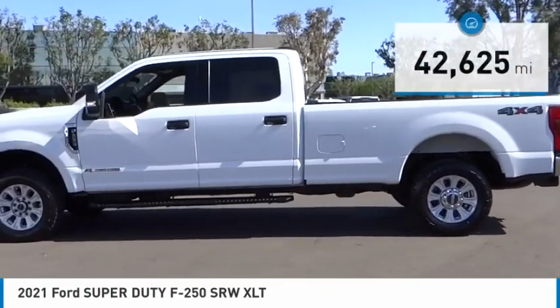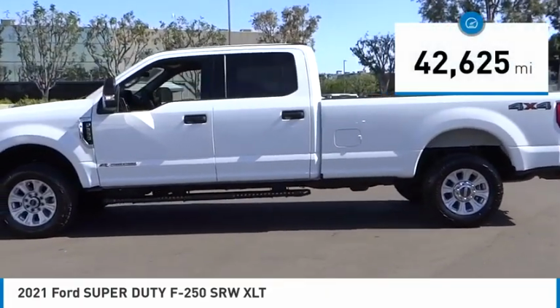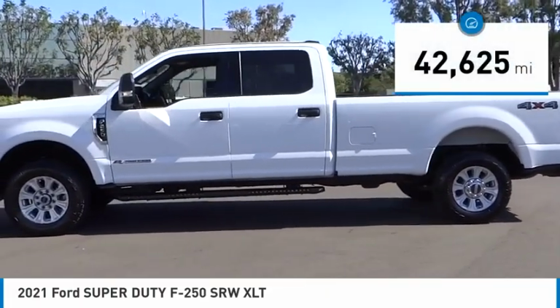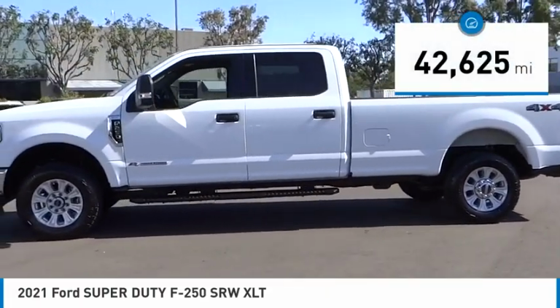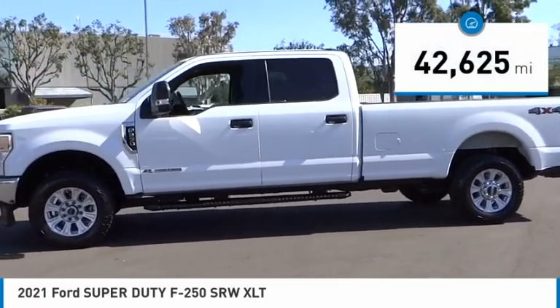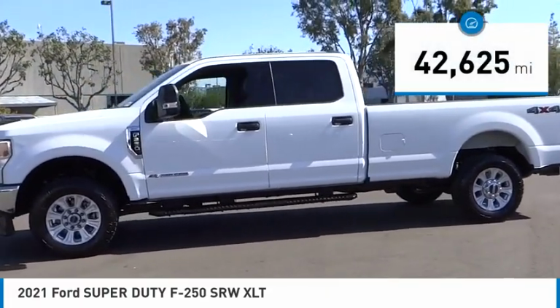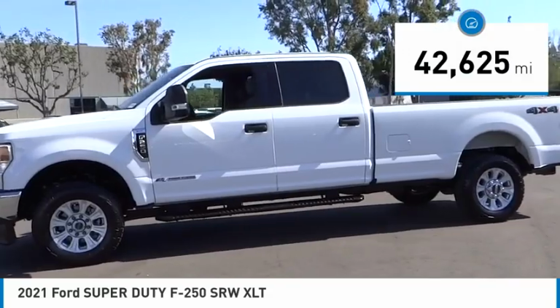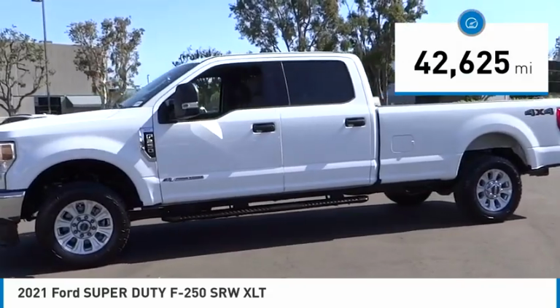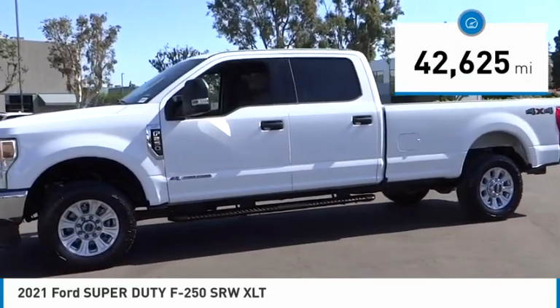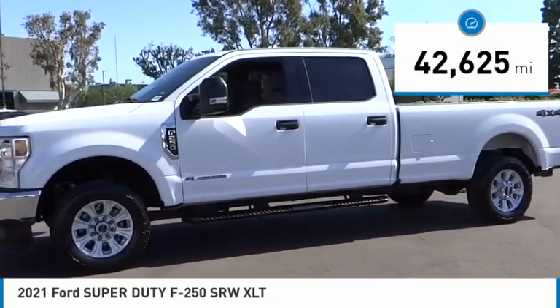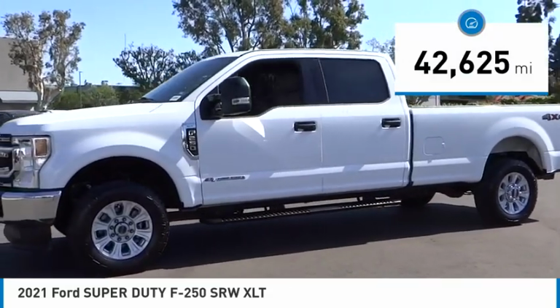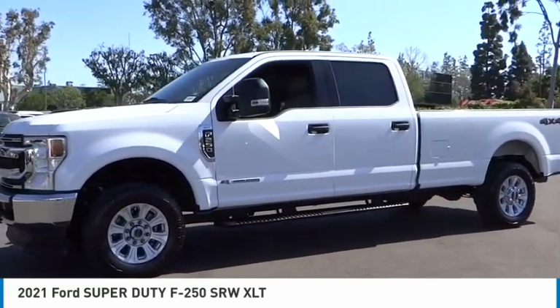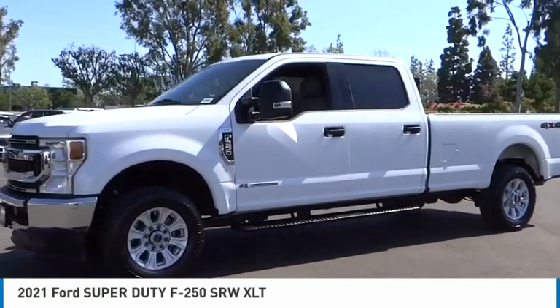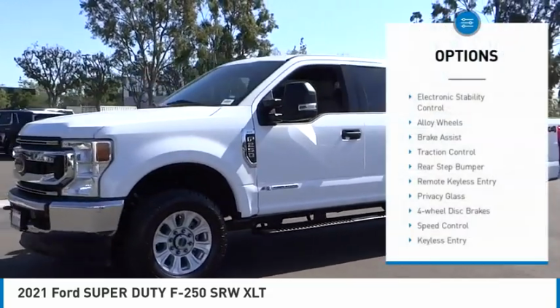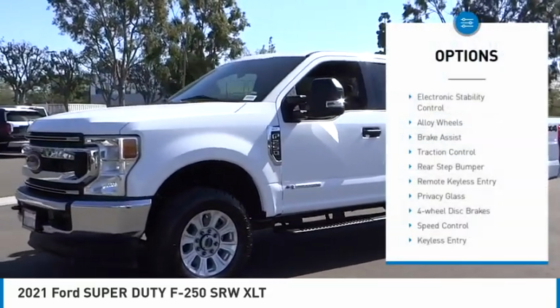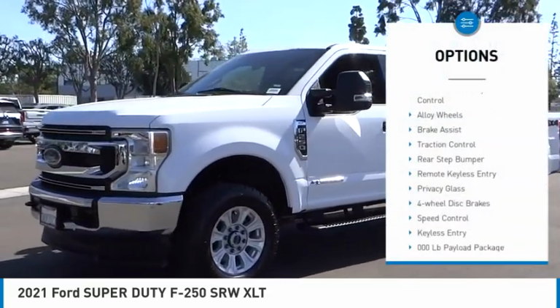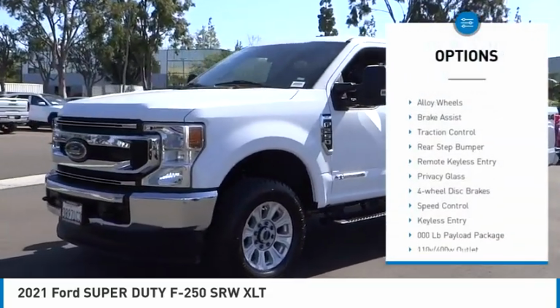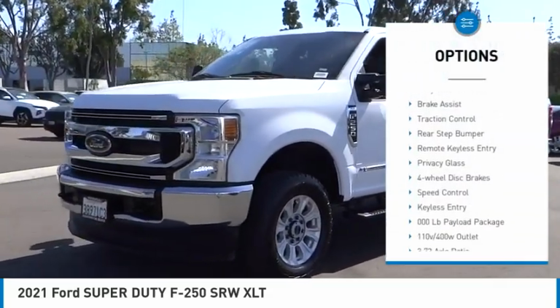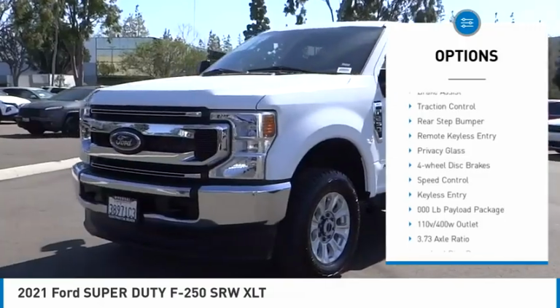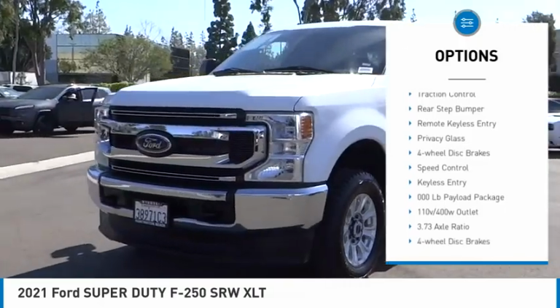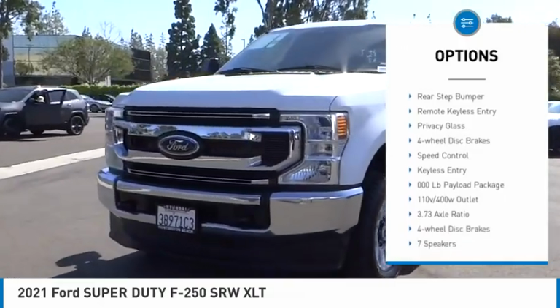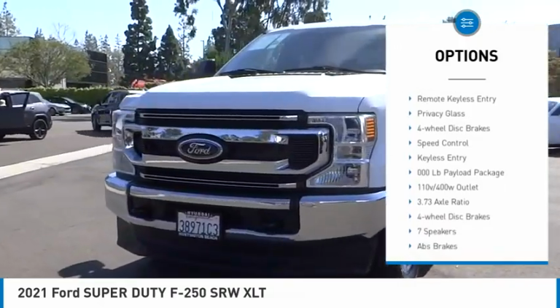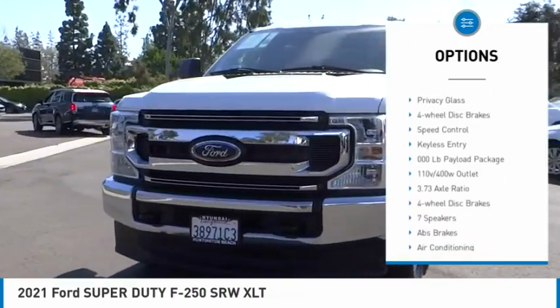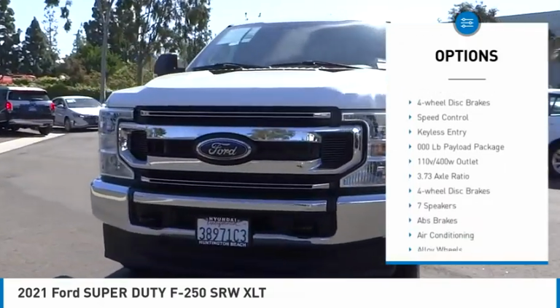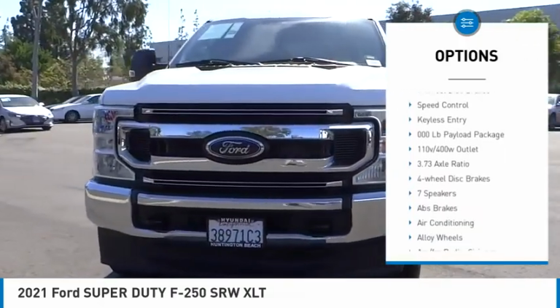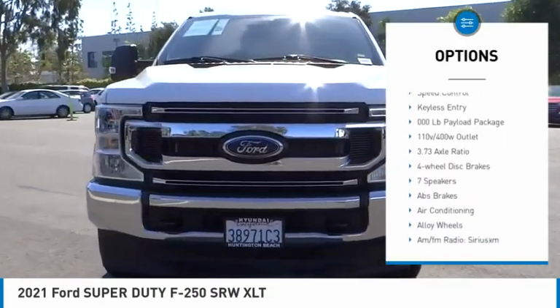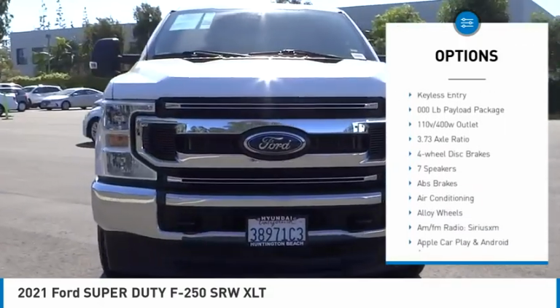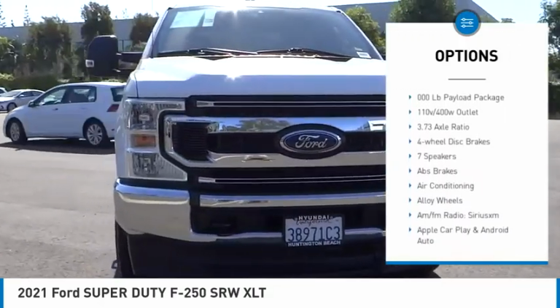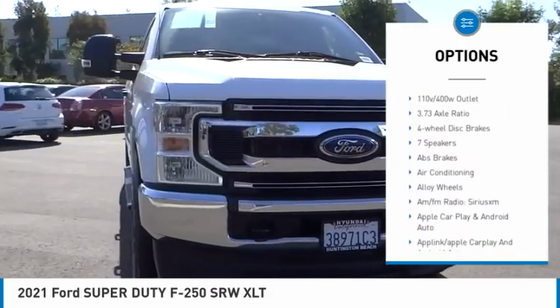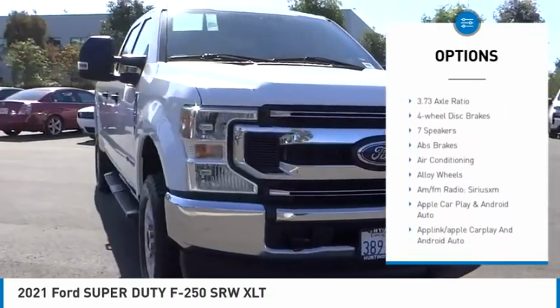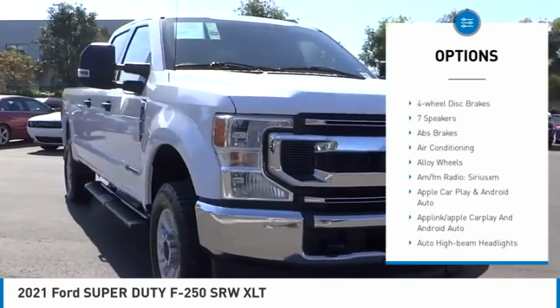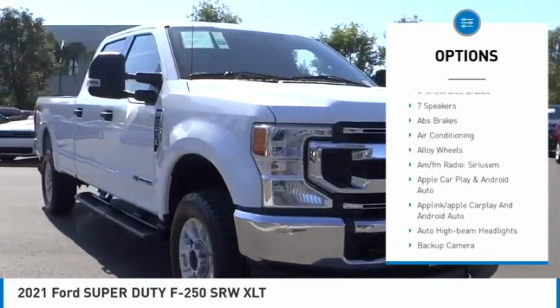This vehicle has less than 45,000 miles. Here are some of this vehicle's great options: electronic stability control, alloy wheels, brake assist, traction control, rear step bumper, remote keyless entry.